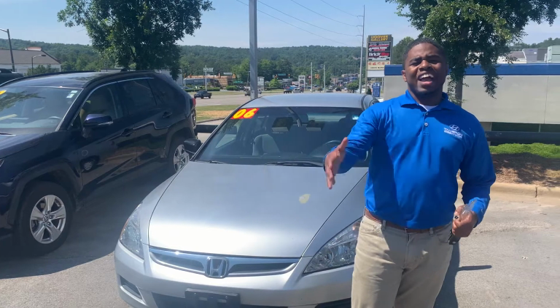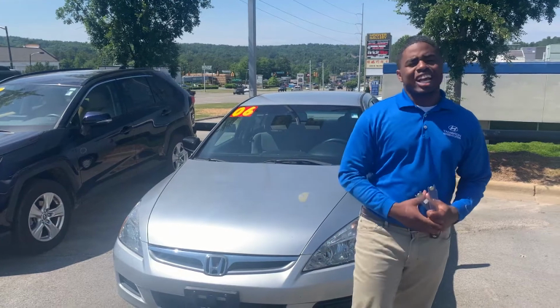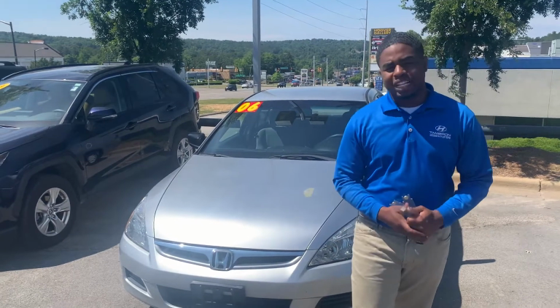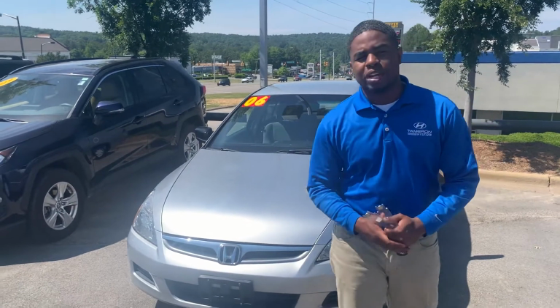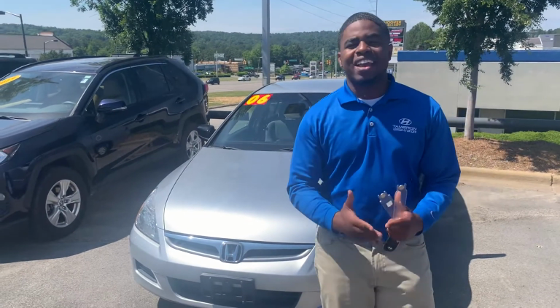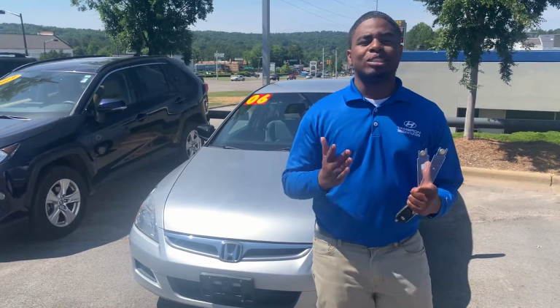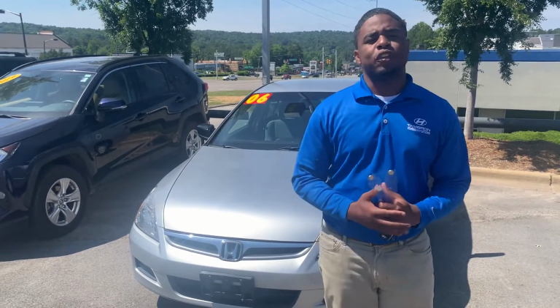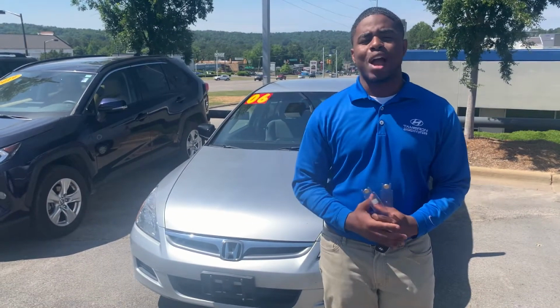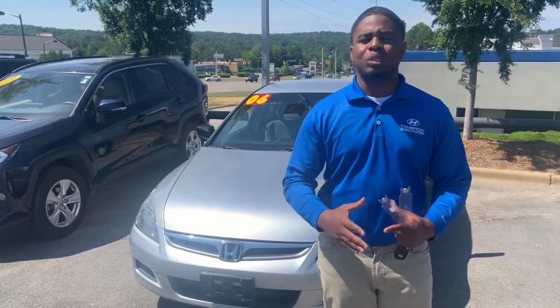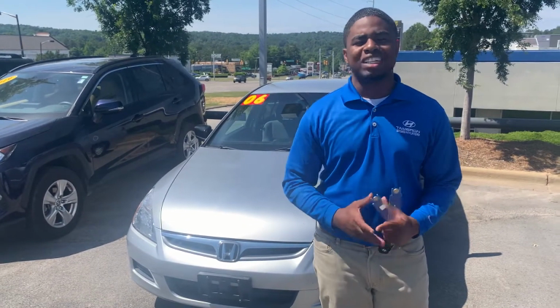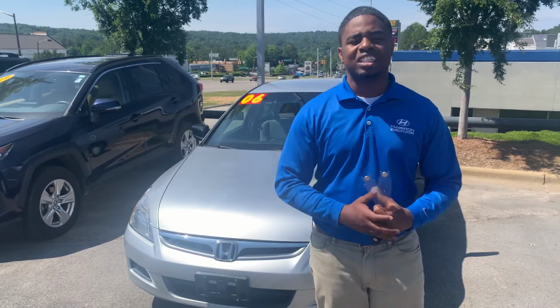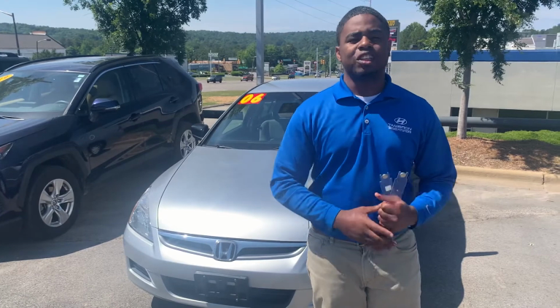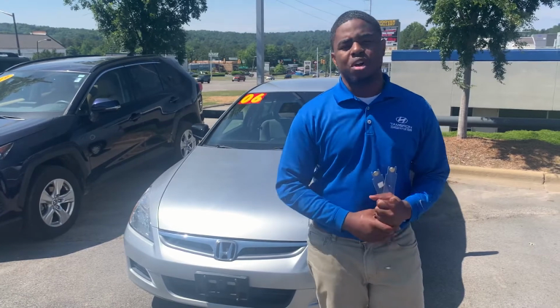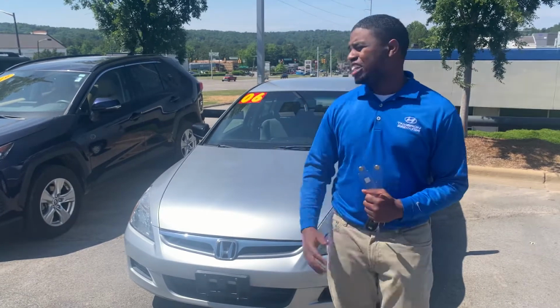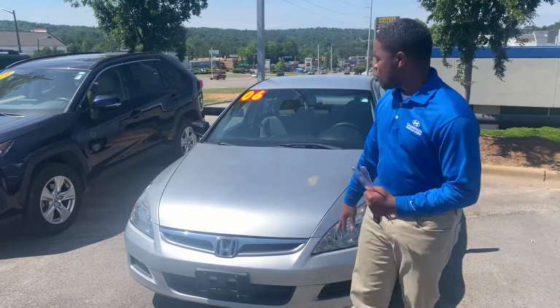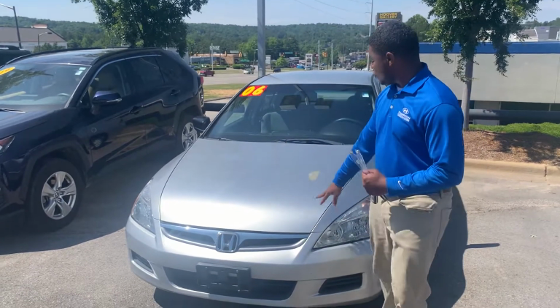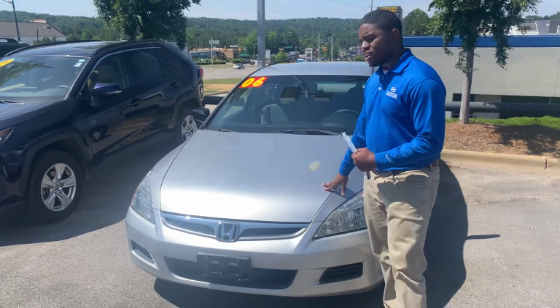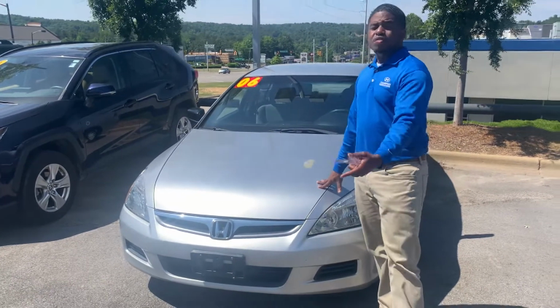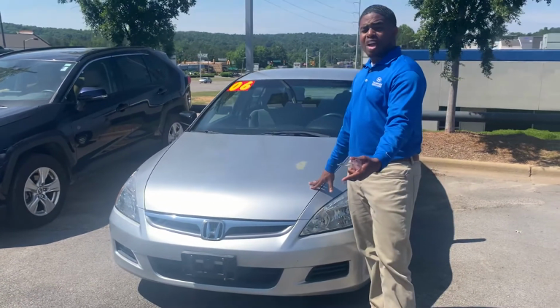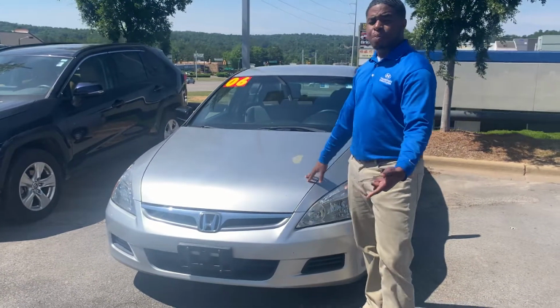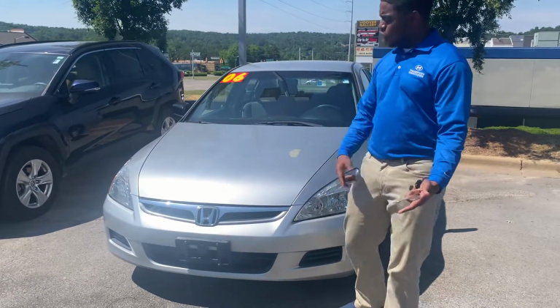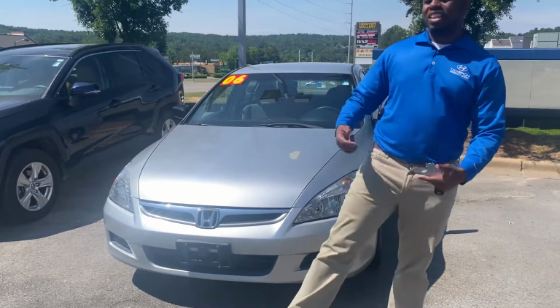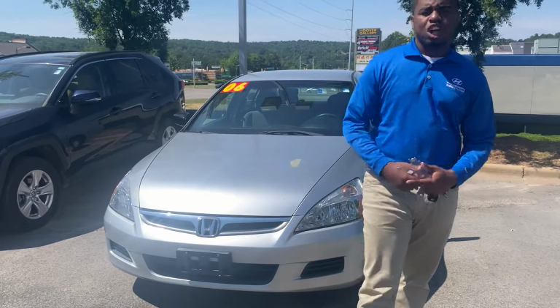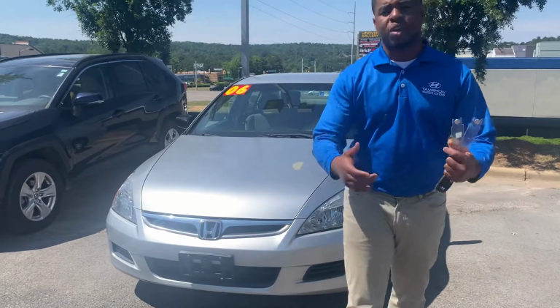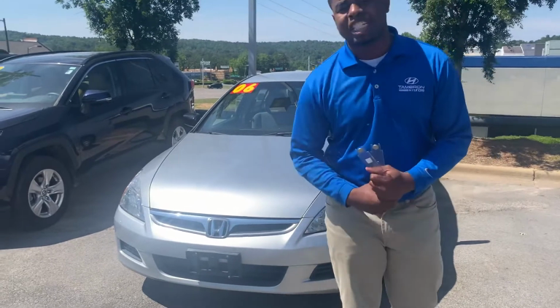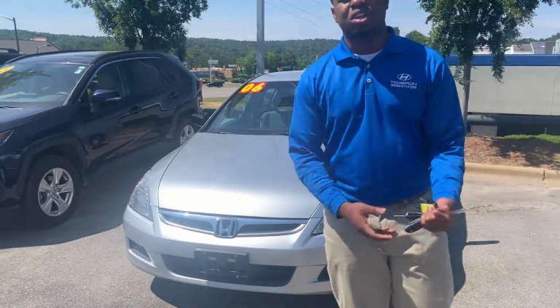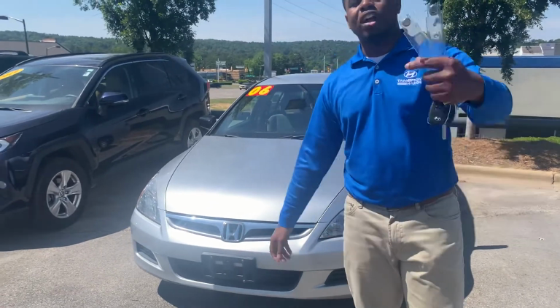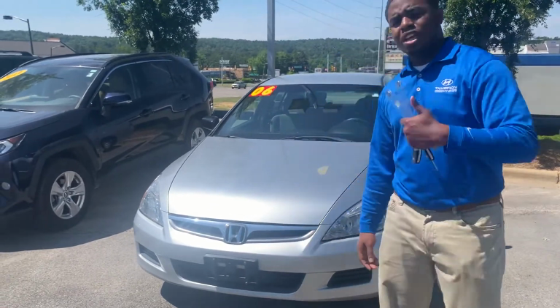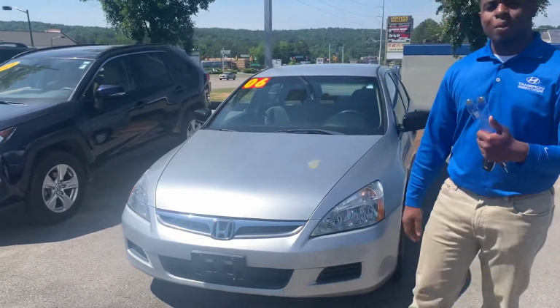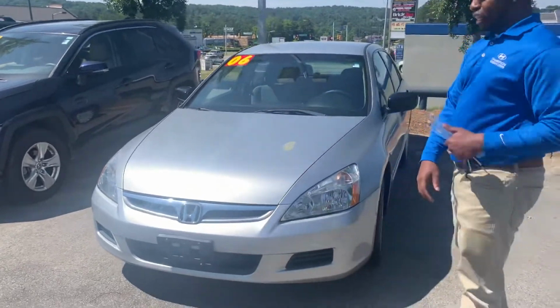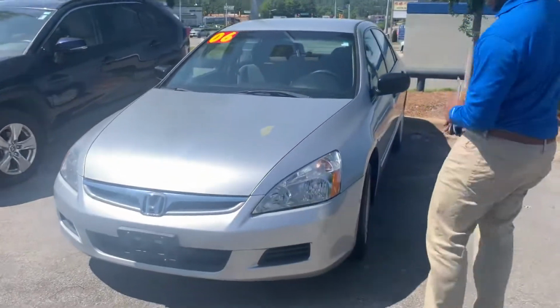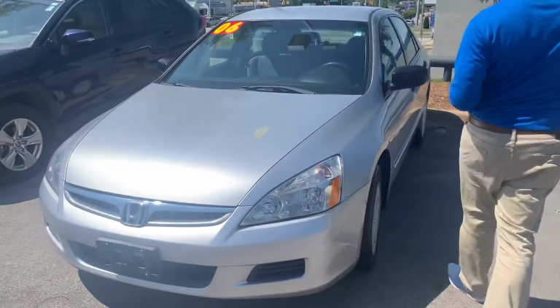Hey, this is AppToy on that time running Hyundai. Thank you so much for your inquiring on a 2006 Honda Accord. As you can see, we do have it here. Very nice, but I promise it will not last long with that great internet special. Follow me. Come inside, take a look at the inside of it.